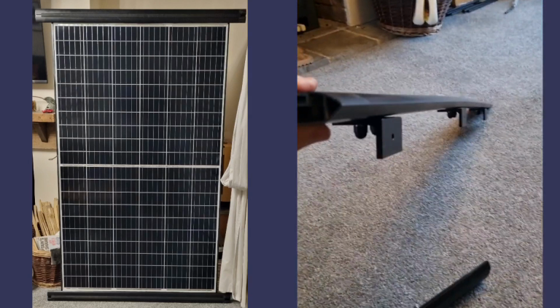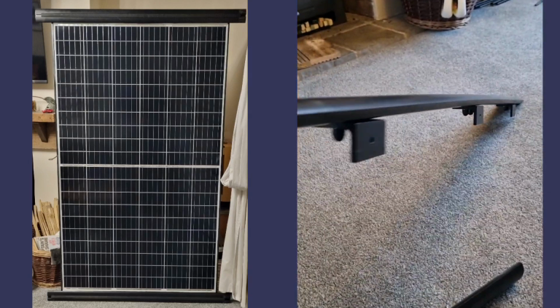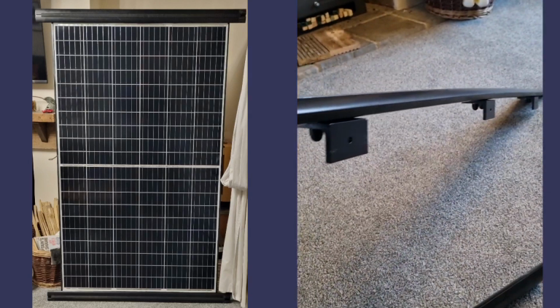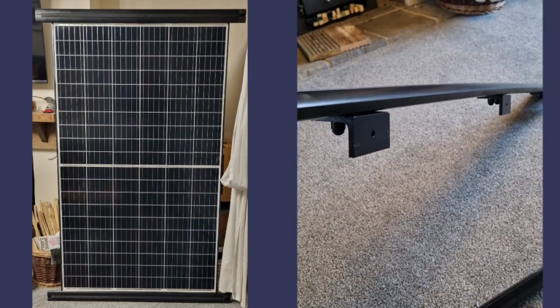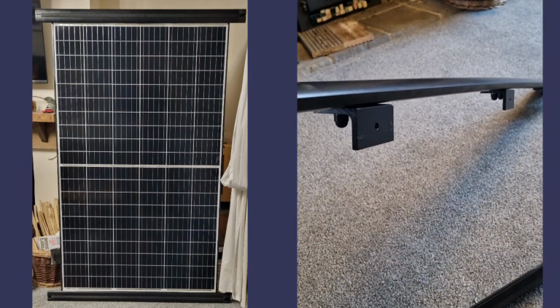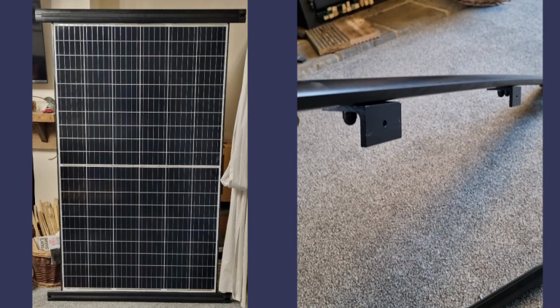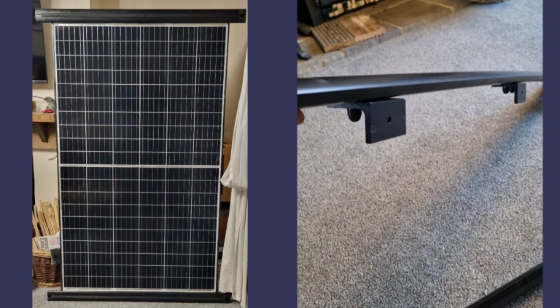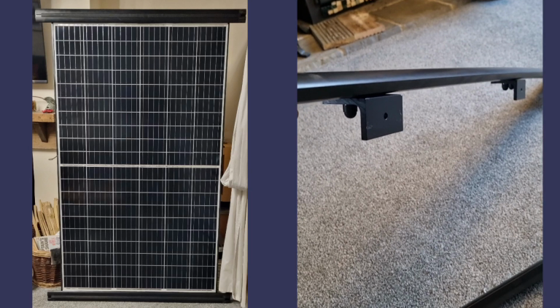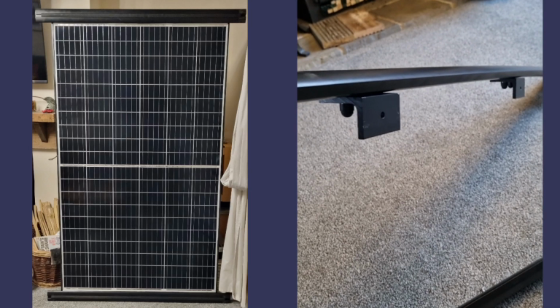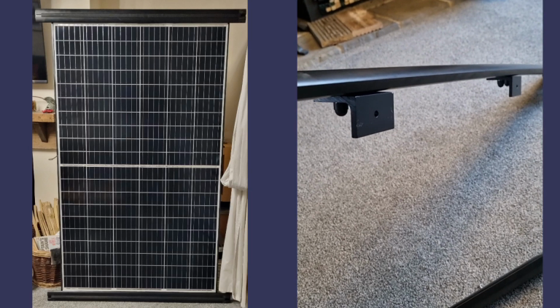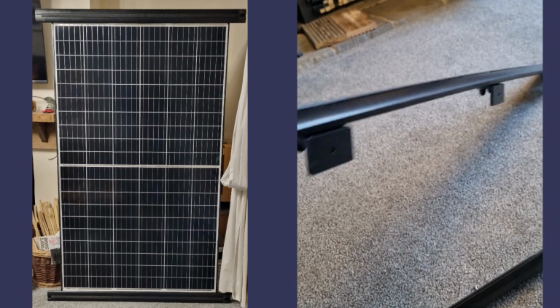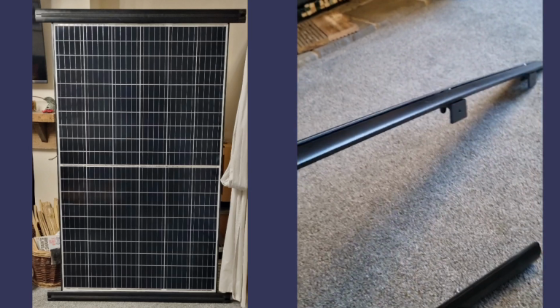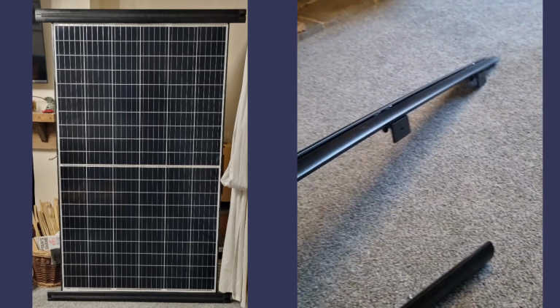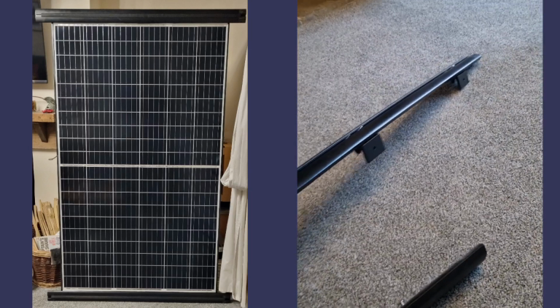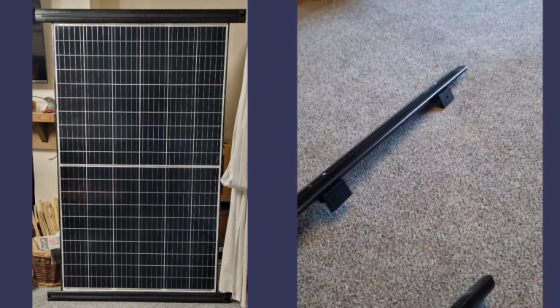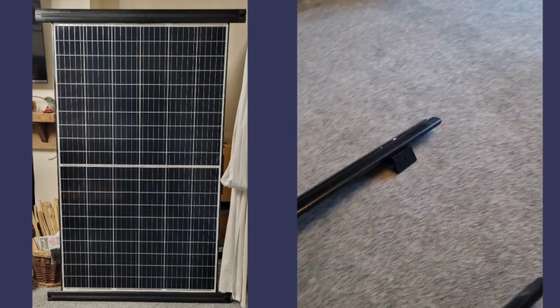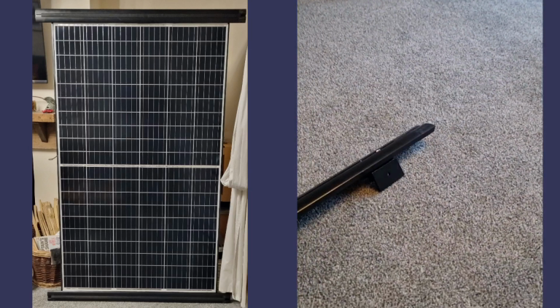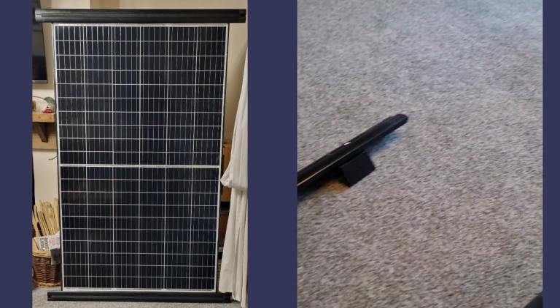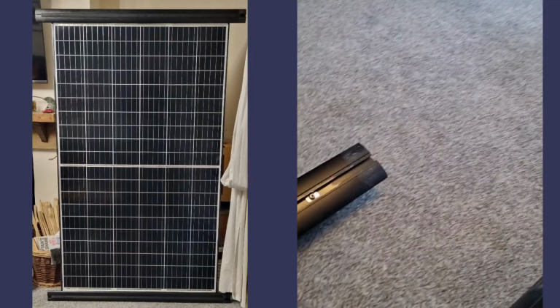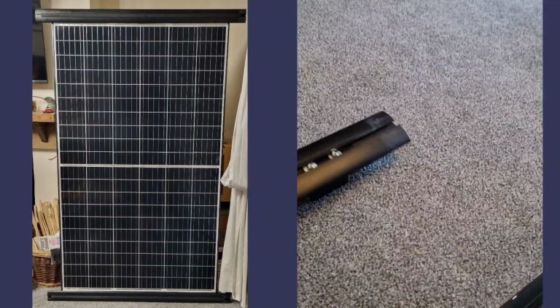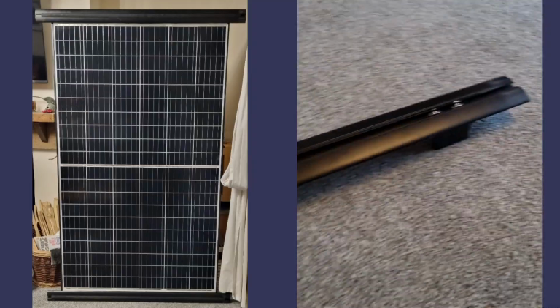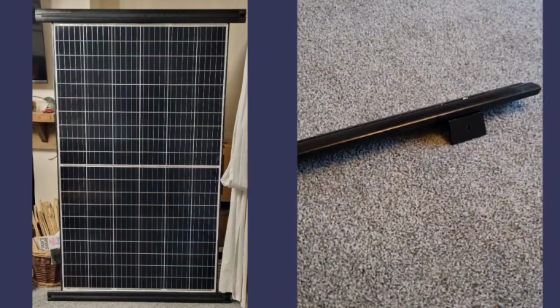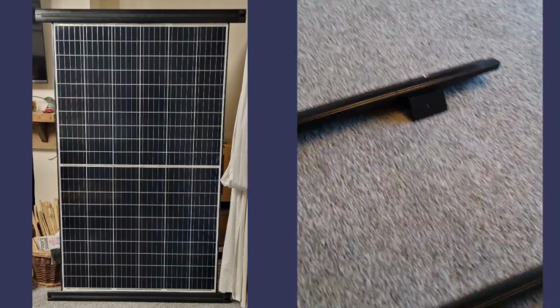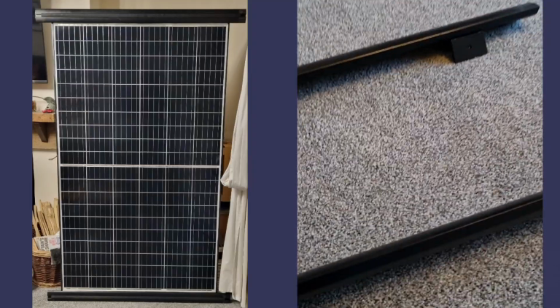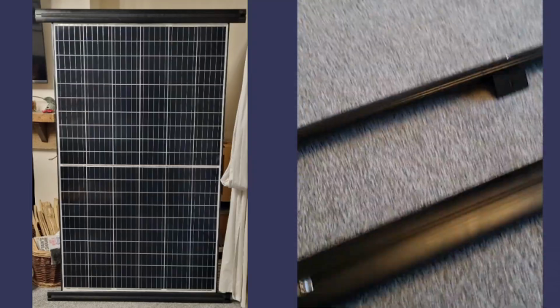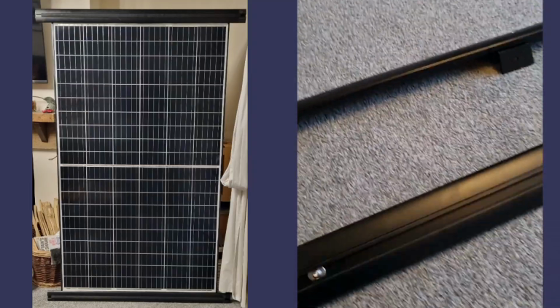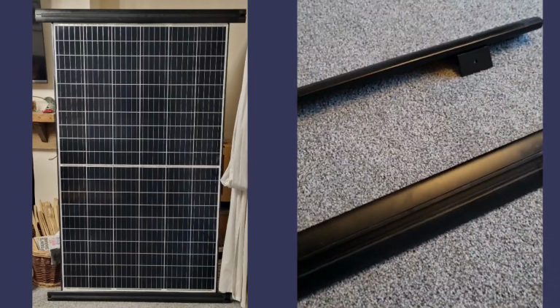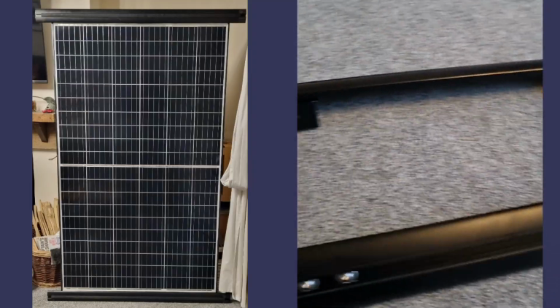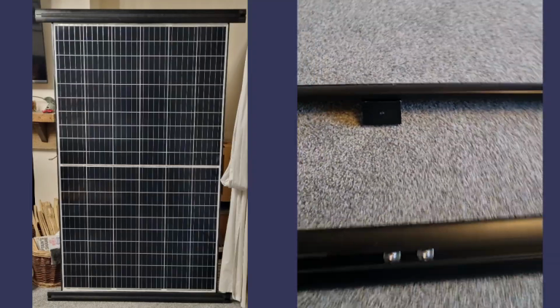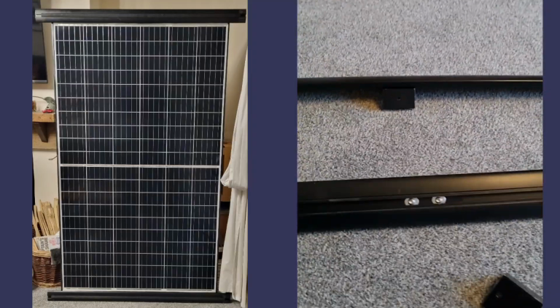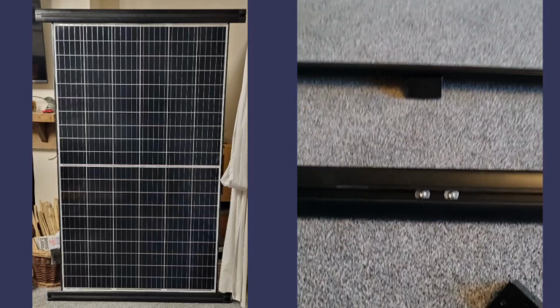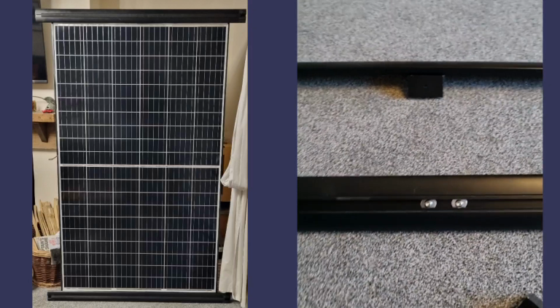I'm going to mate the solar panel to this, bolt it down, and then put this on the roof. It's just a quick and dirty video to show you how I've done it, and hopefully it'll be useful to you.